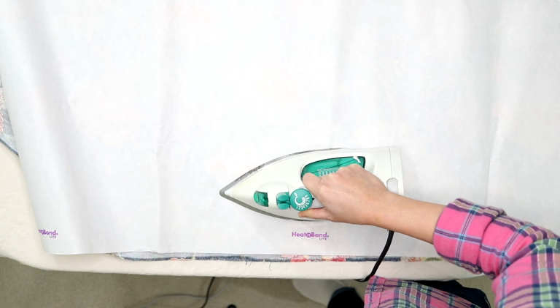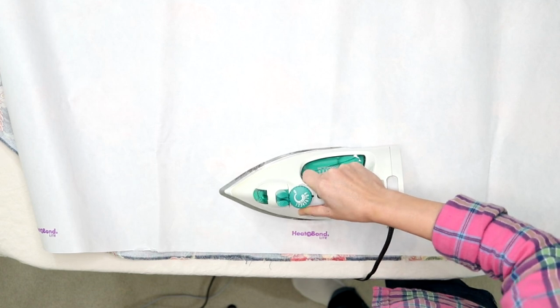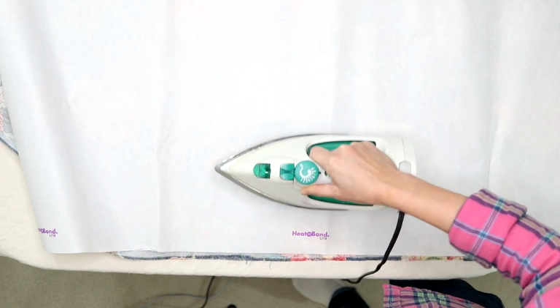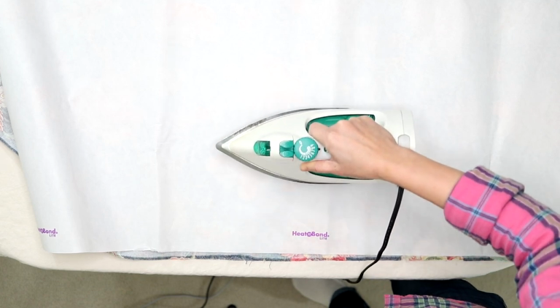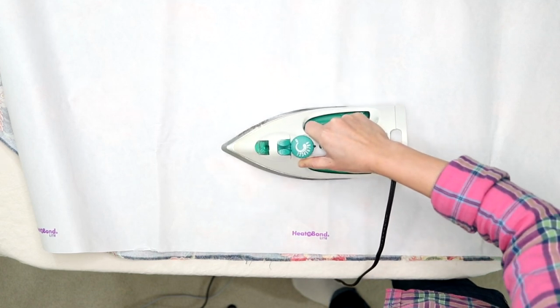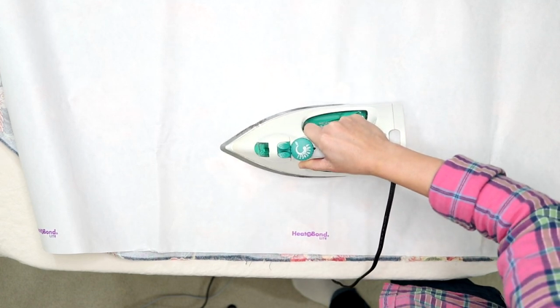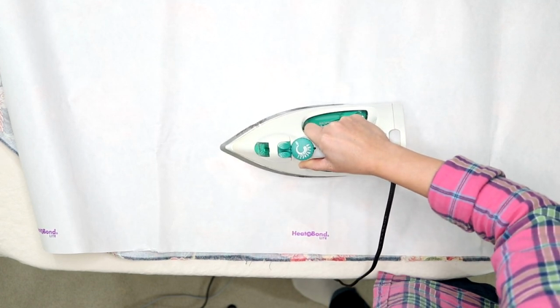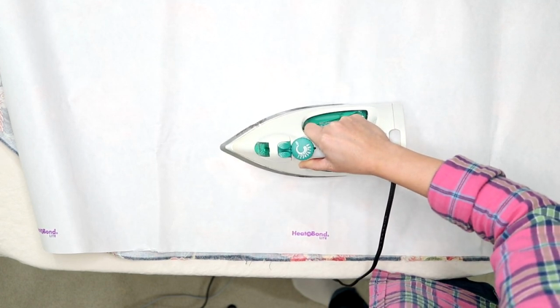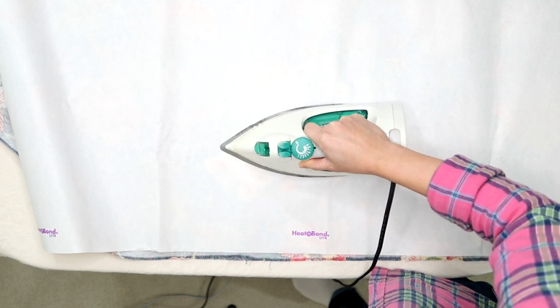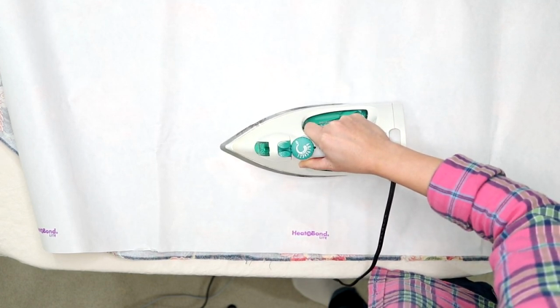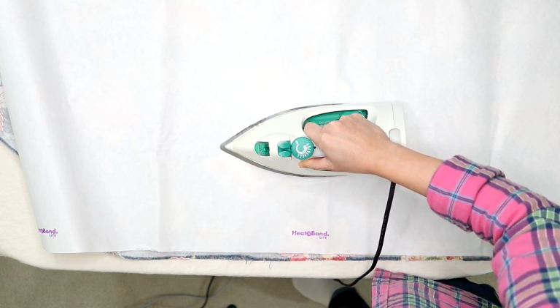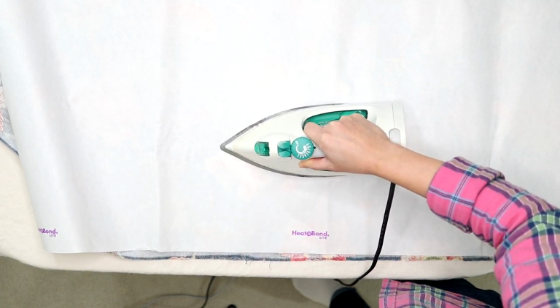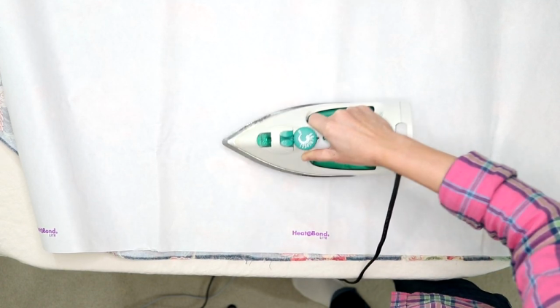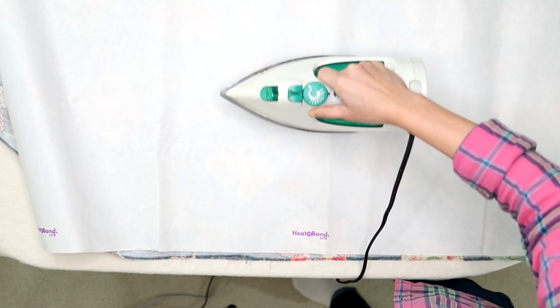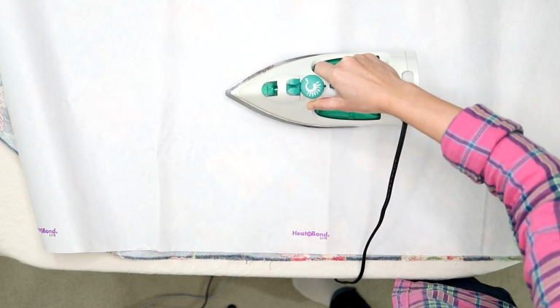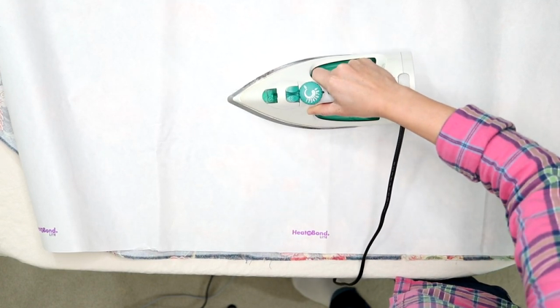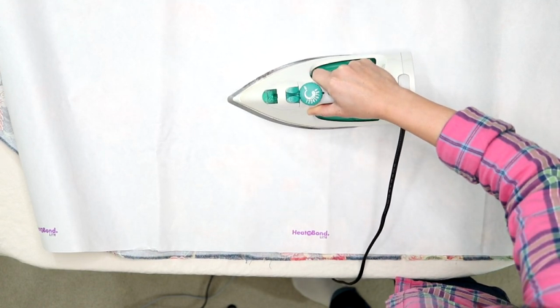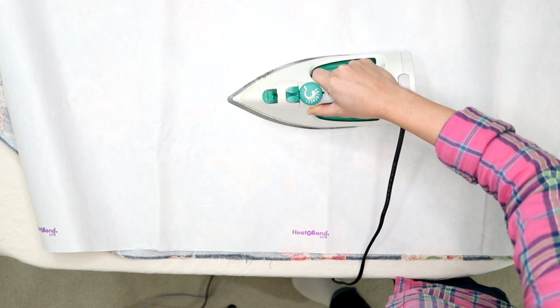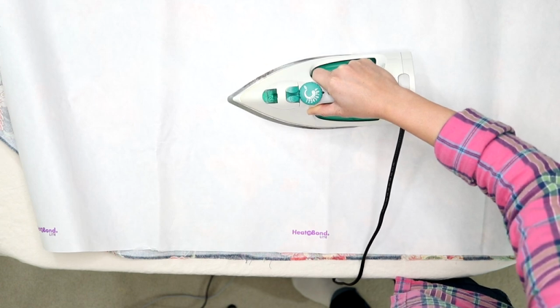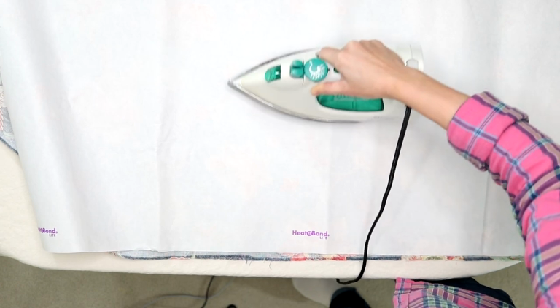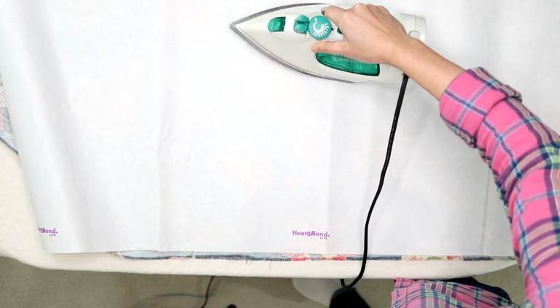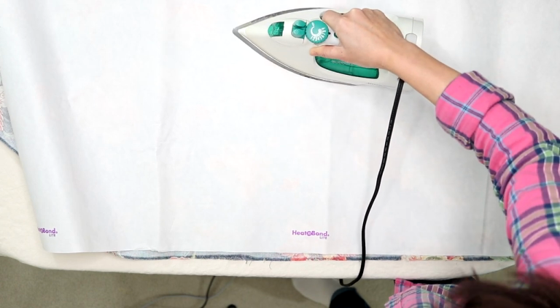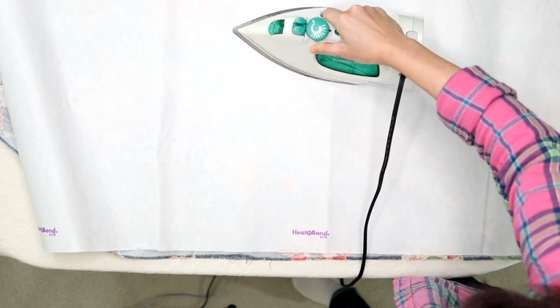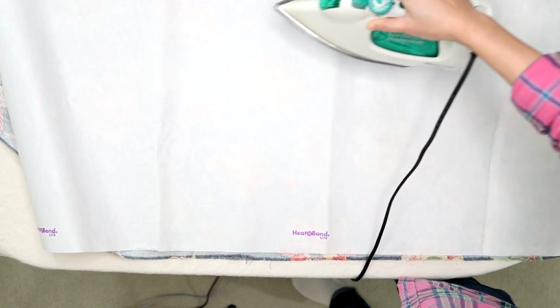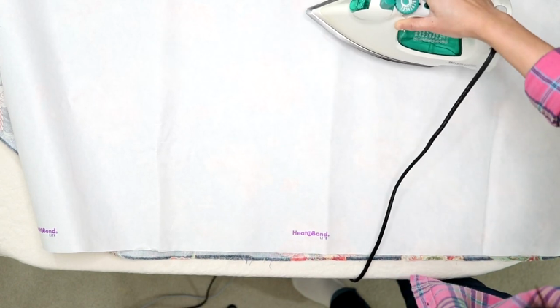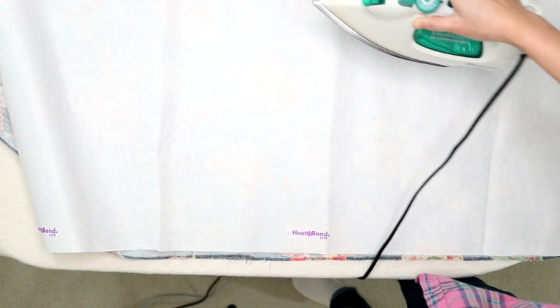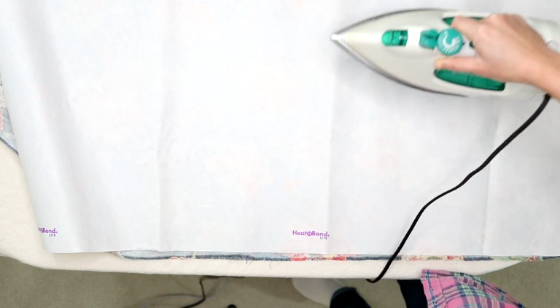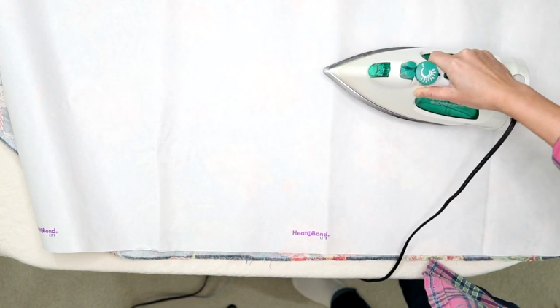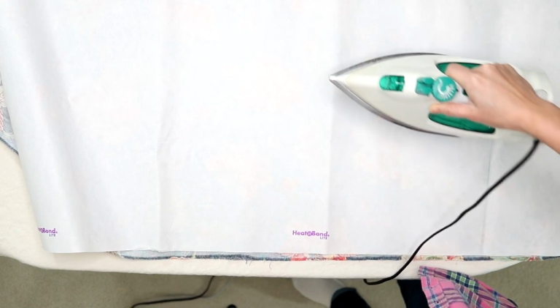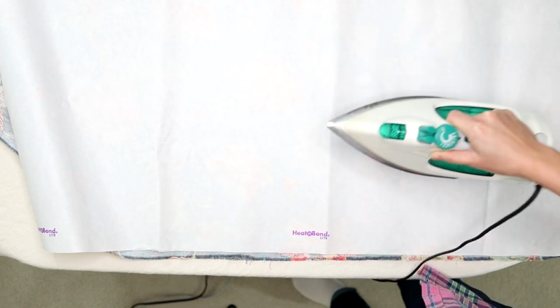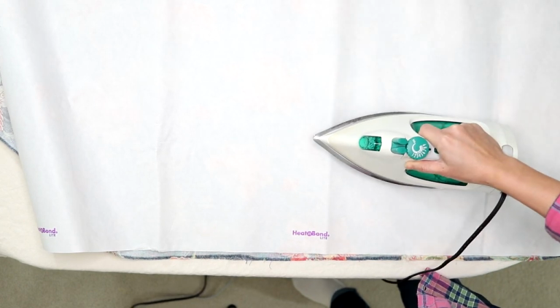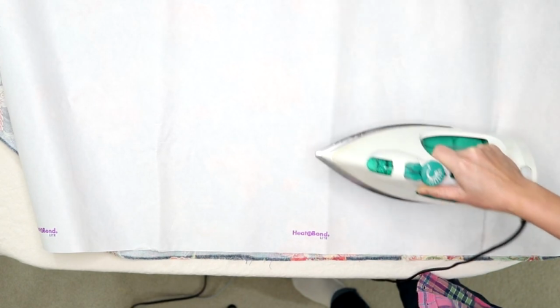Set your iron to medium heat with no steam. Place and hold the iron on the paper for 2 seconds. Repeat until the entire surface is bonded.